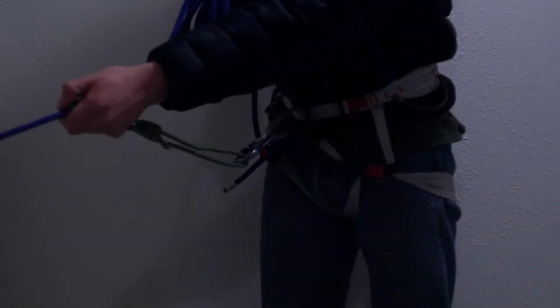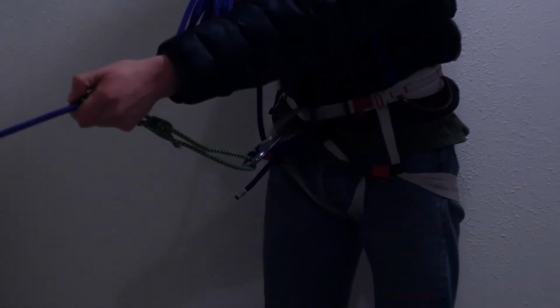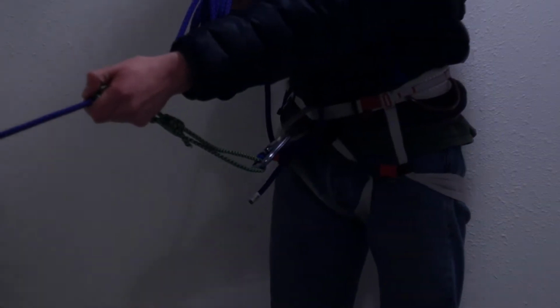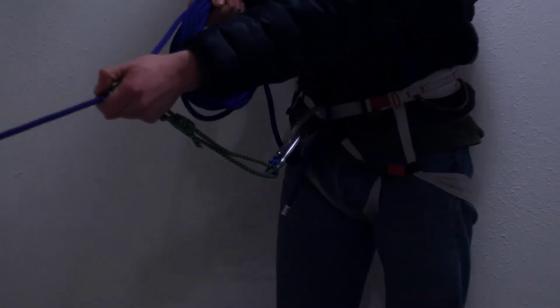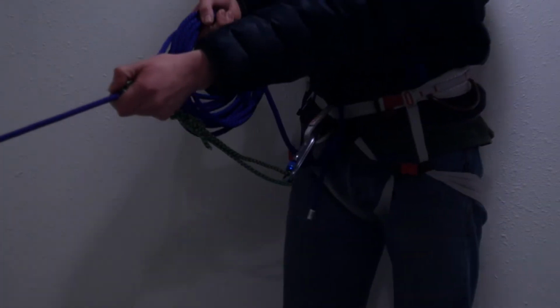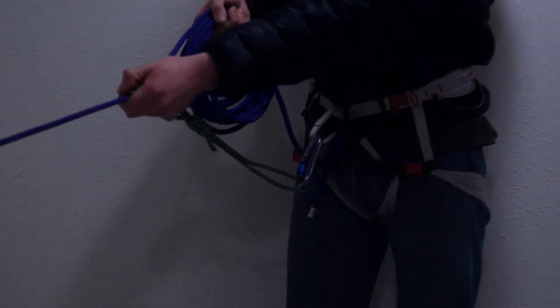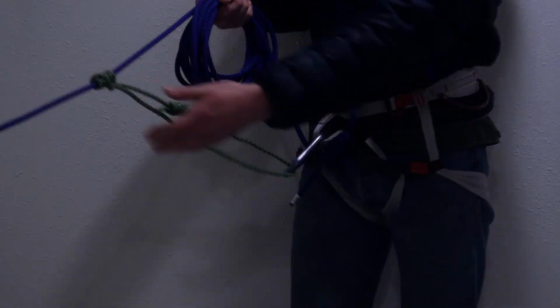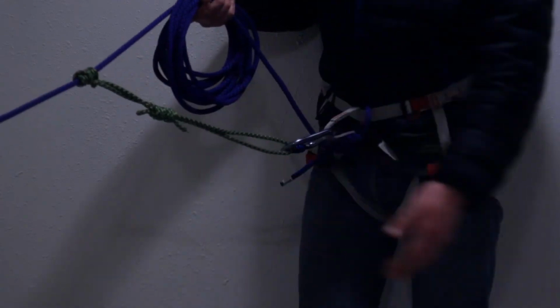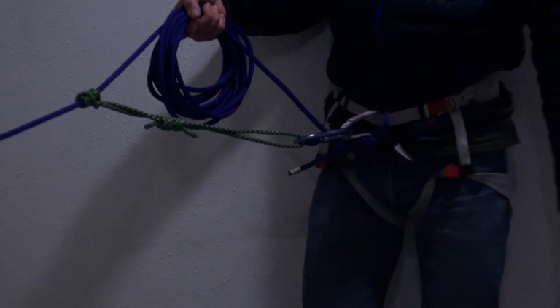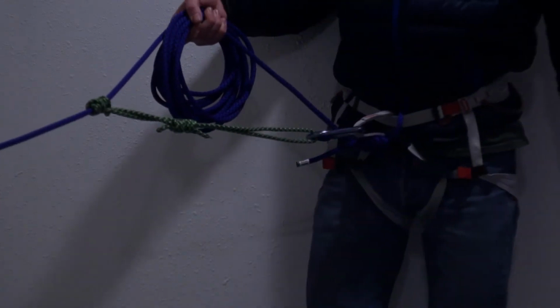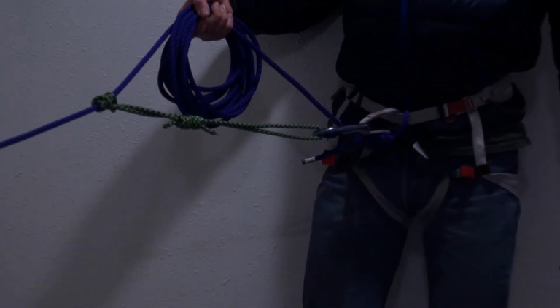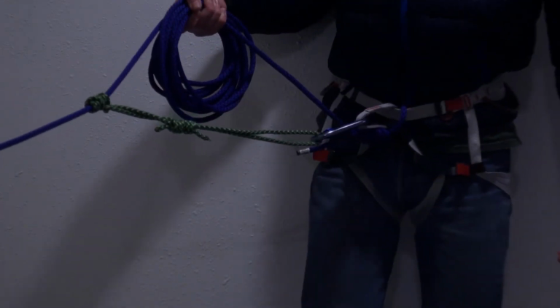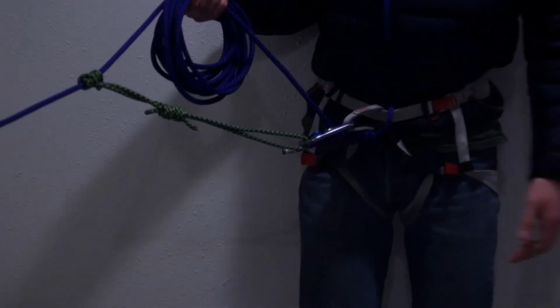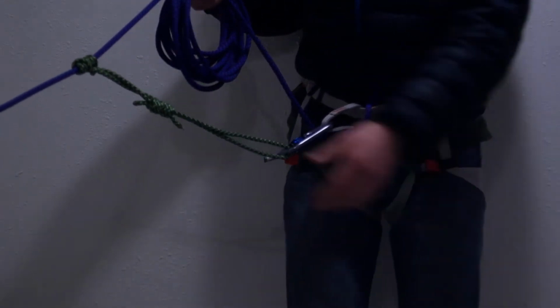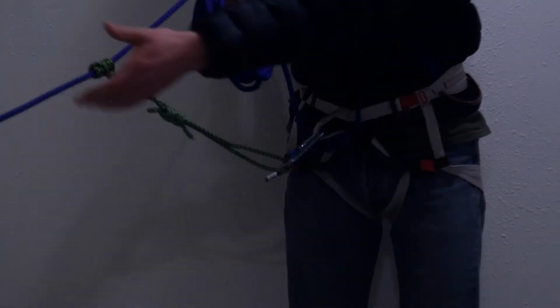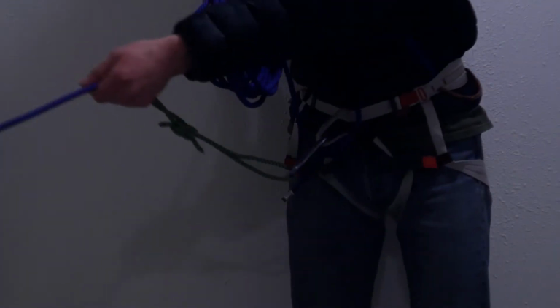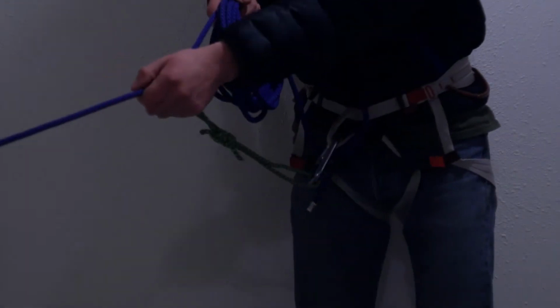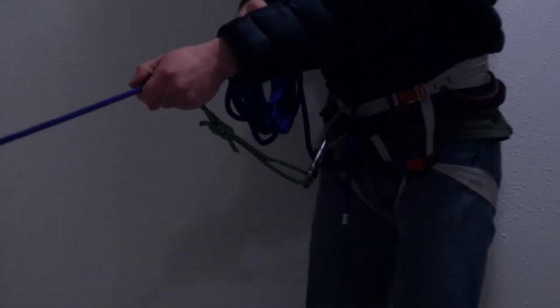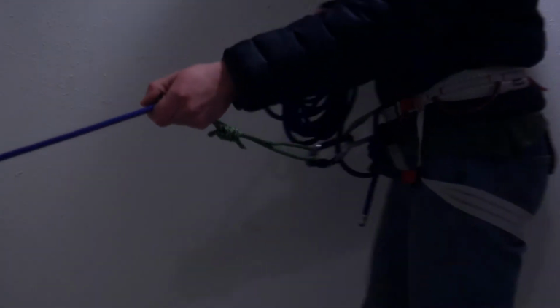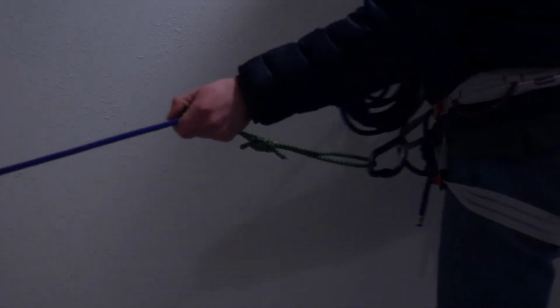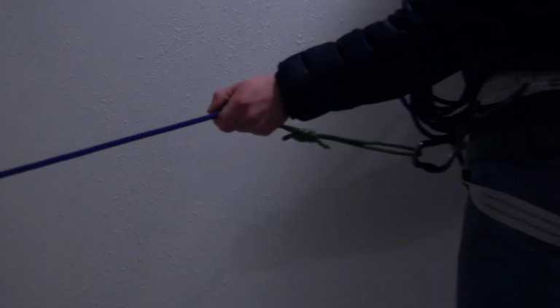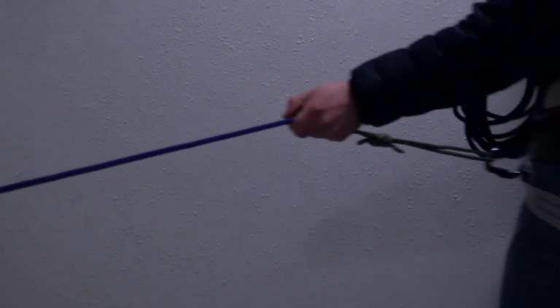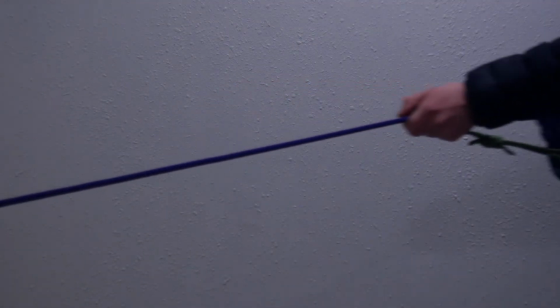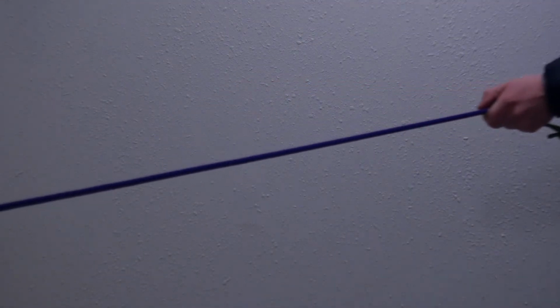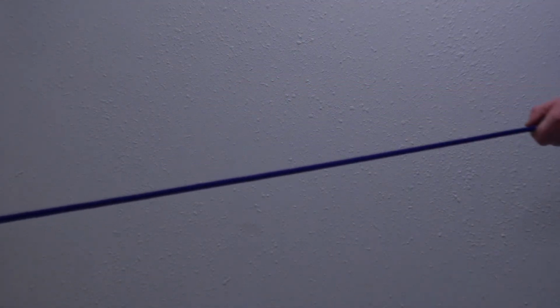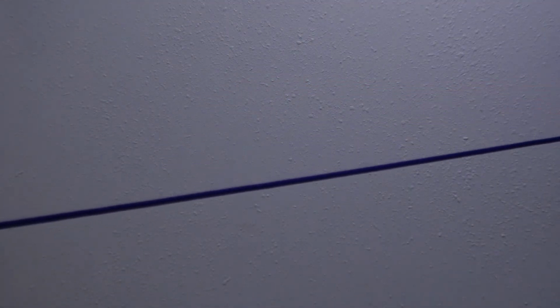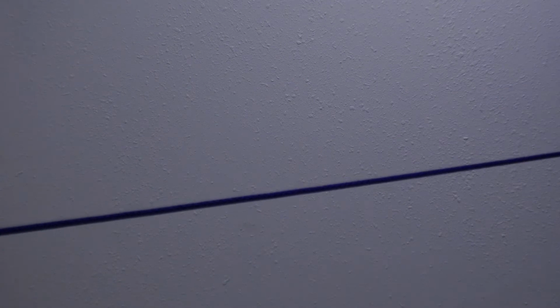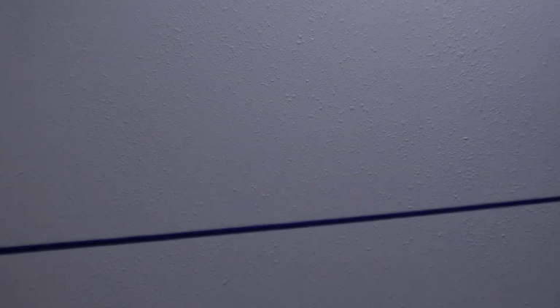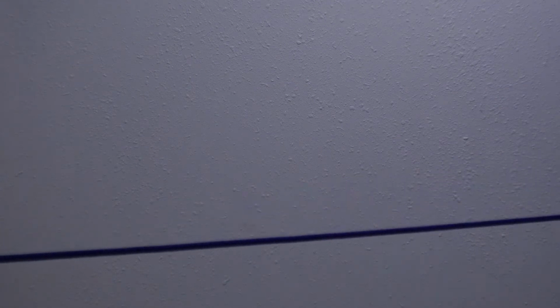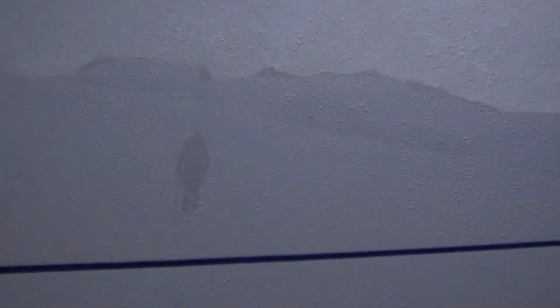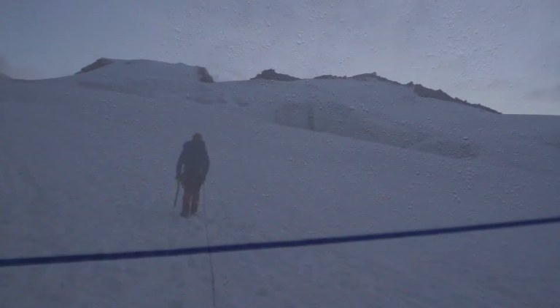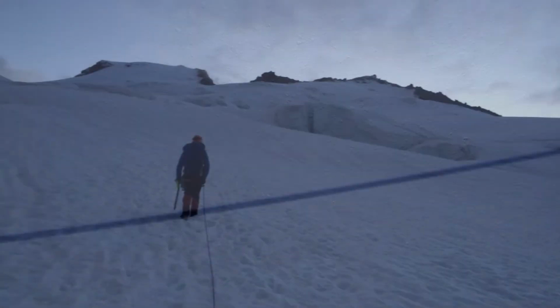Set up a Prusik on the non-loaded line and keep it taut as a tether. Now it's time to move down to the crevasse to check on the climber's condition.